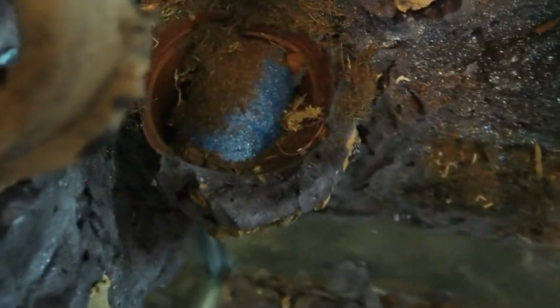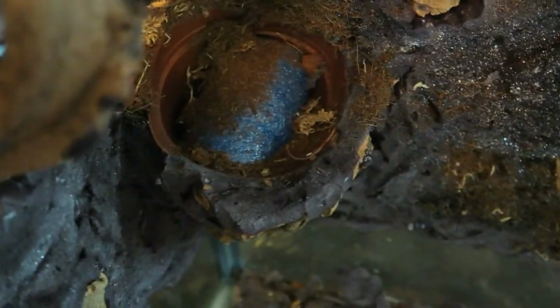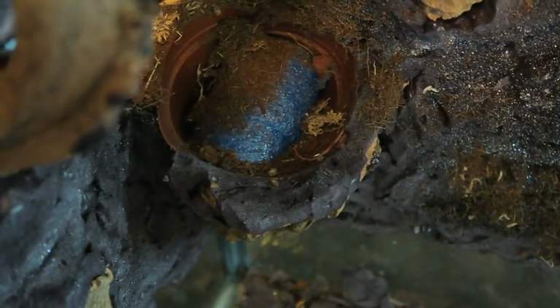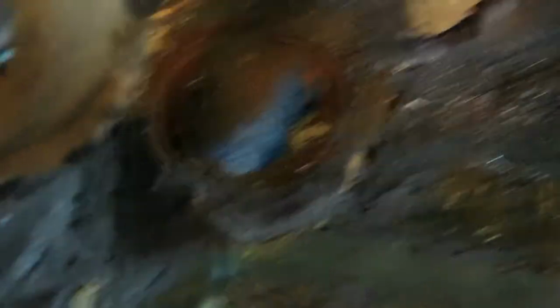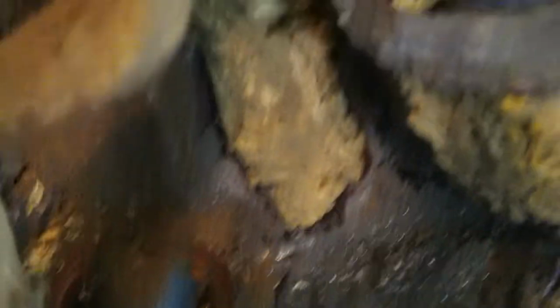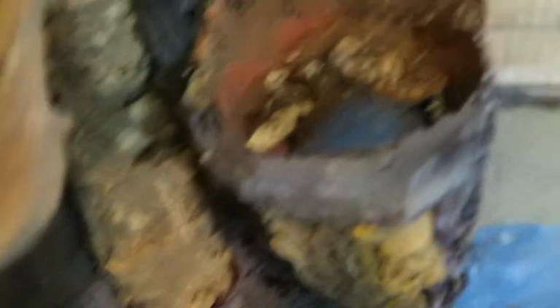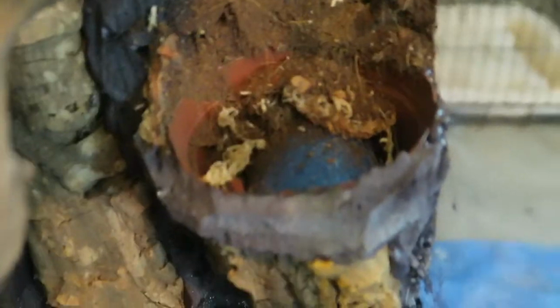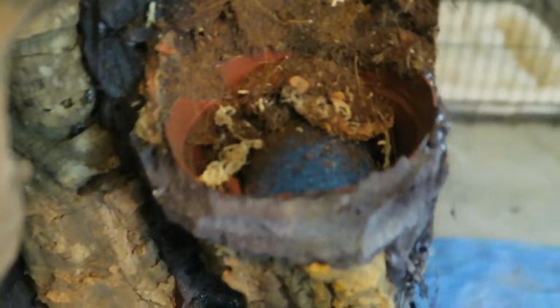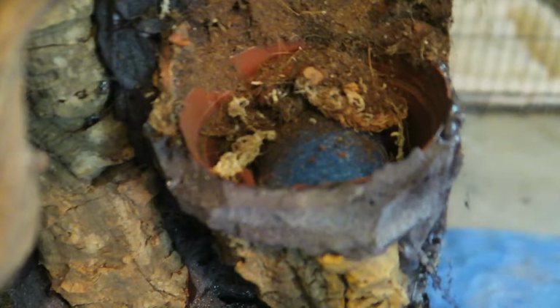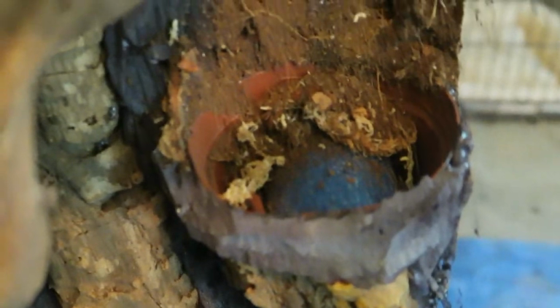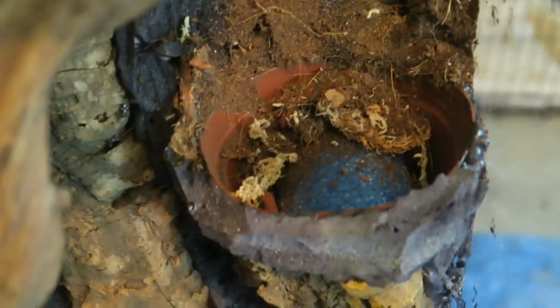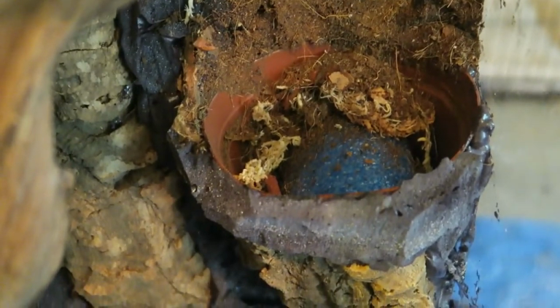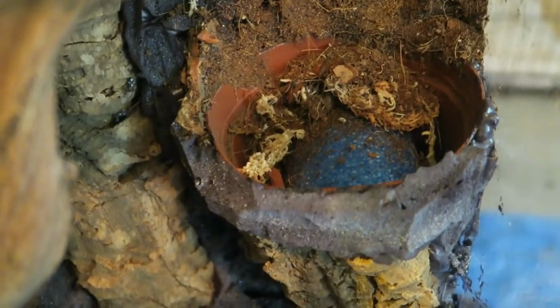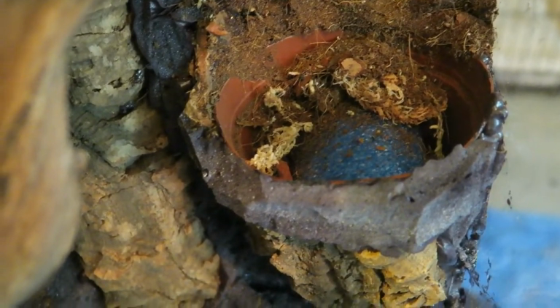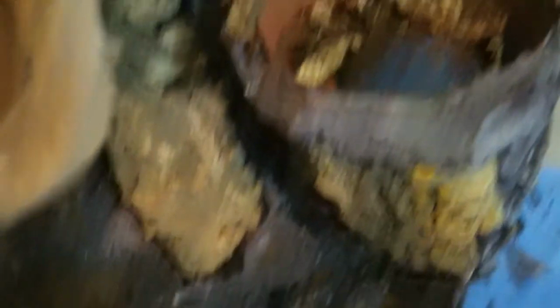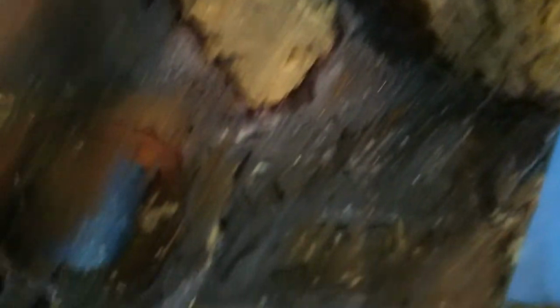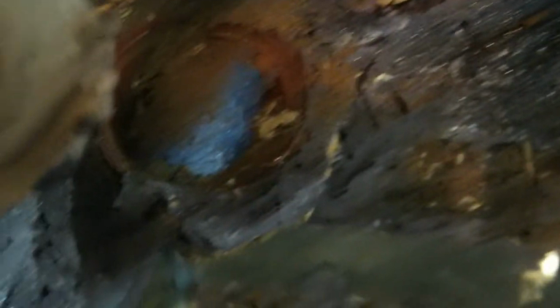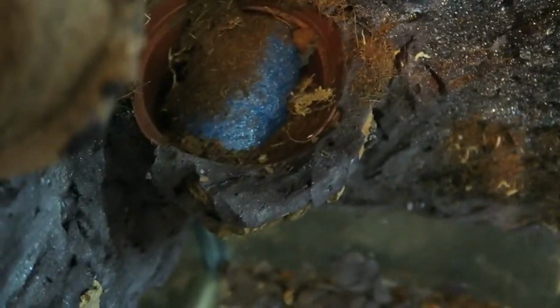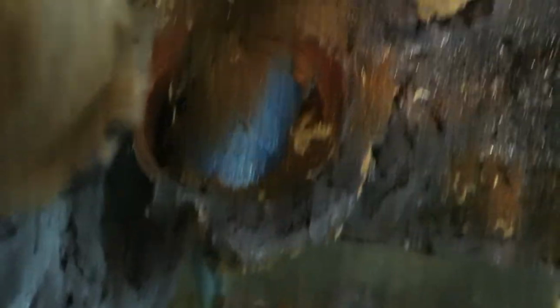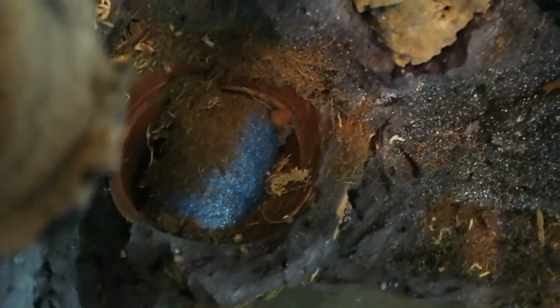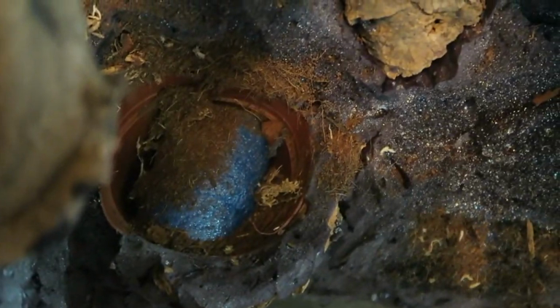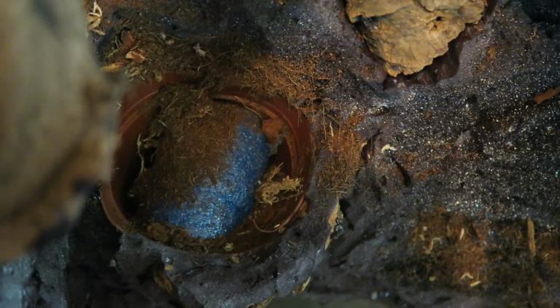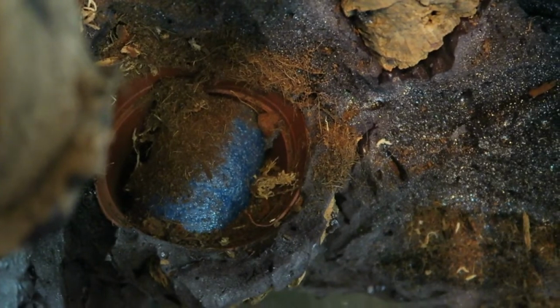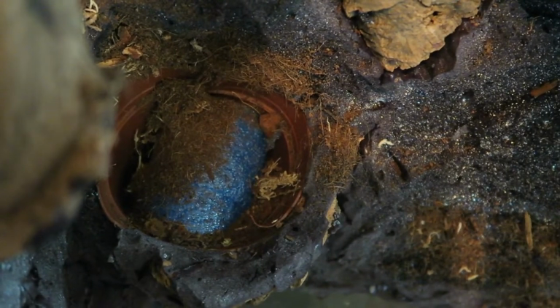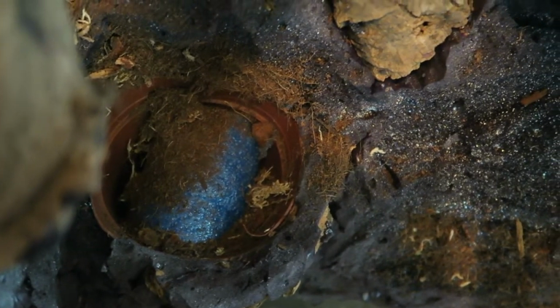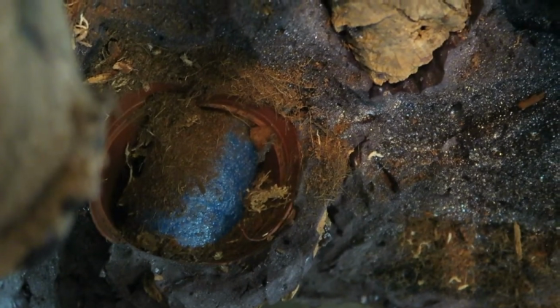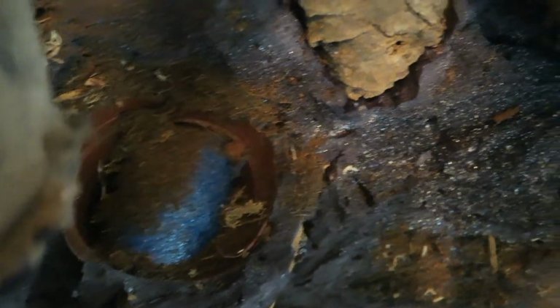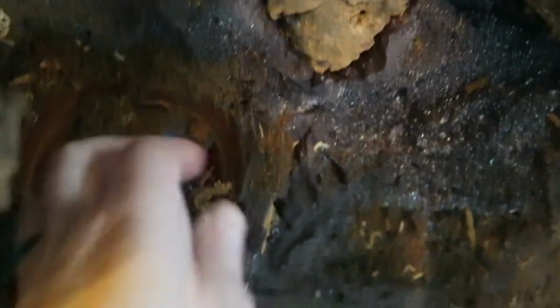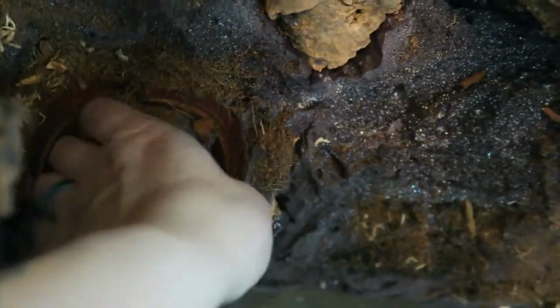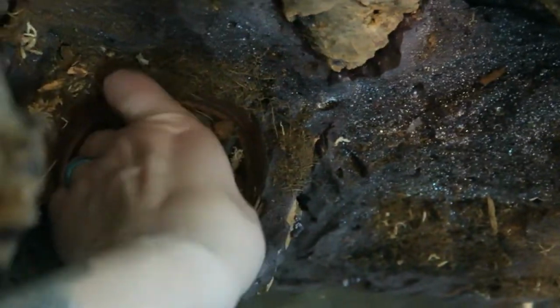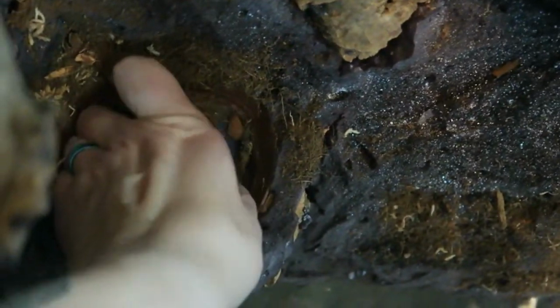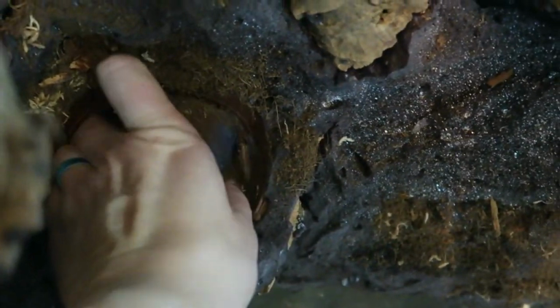One thing I do recommend if you're using those plastic plant pots is to actually secure them open so that they don't get compressed while the Great Stuff is drying, which has happened to me before in the past.